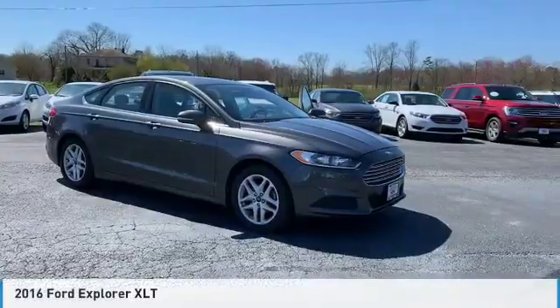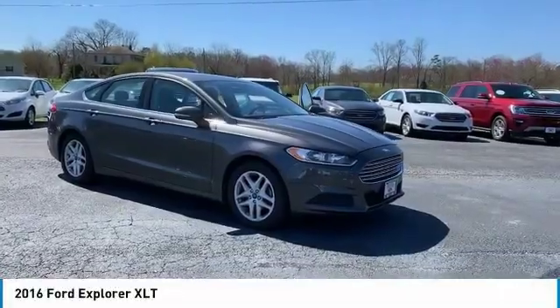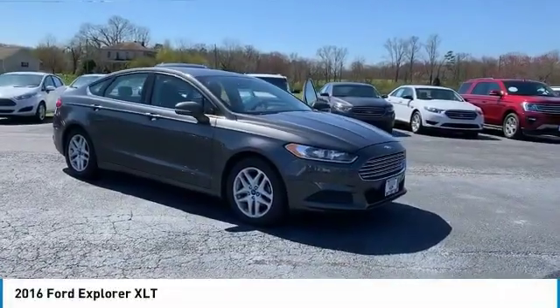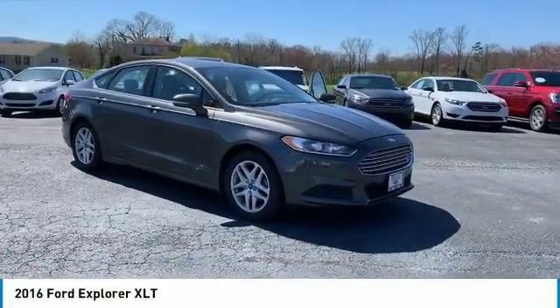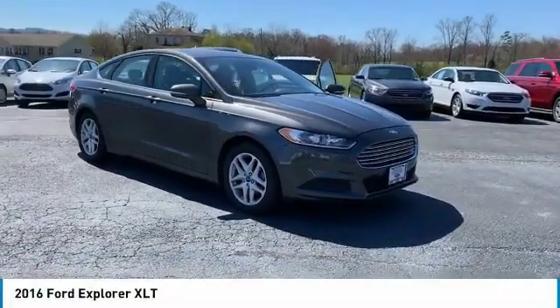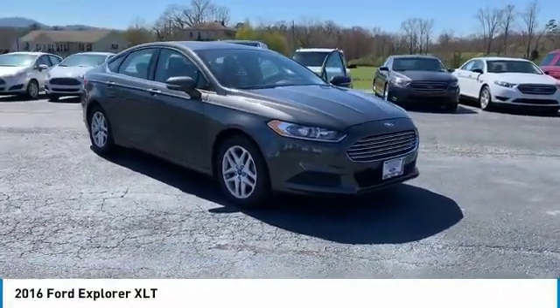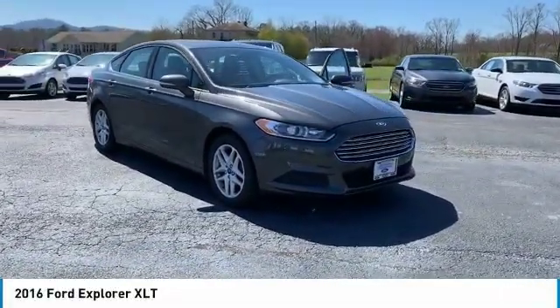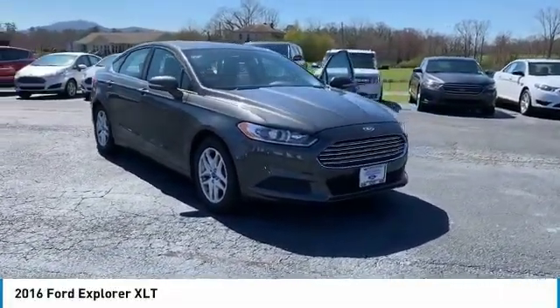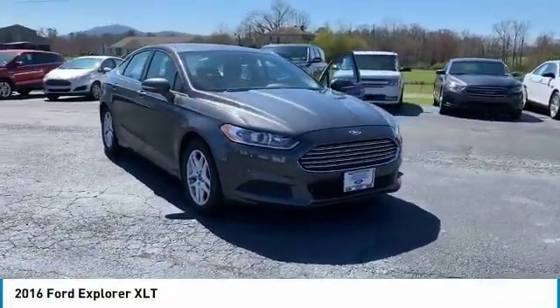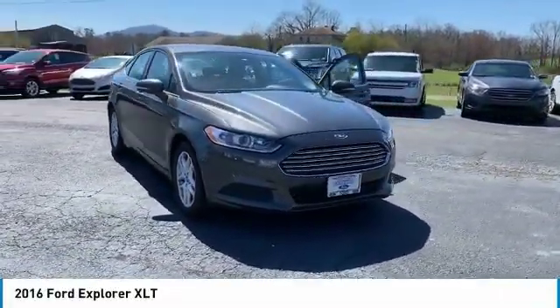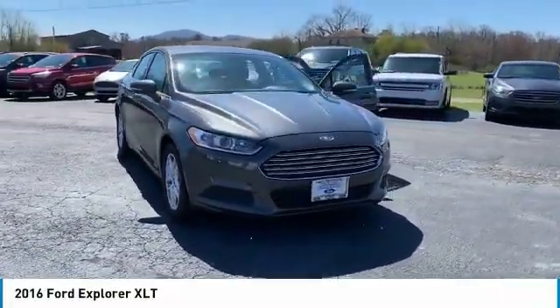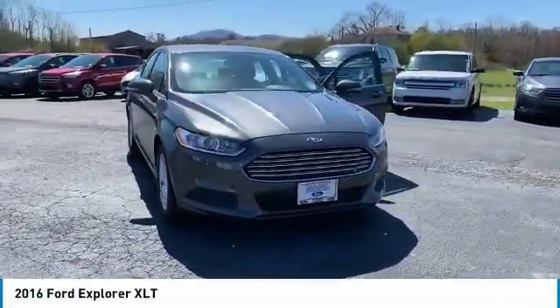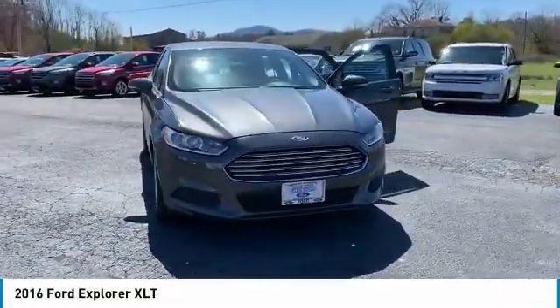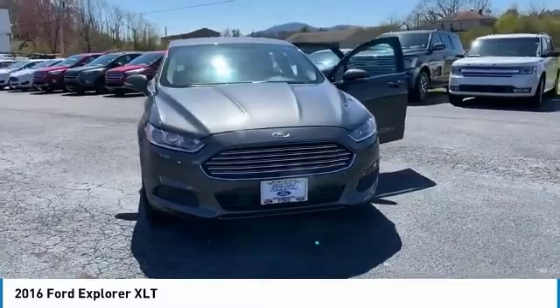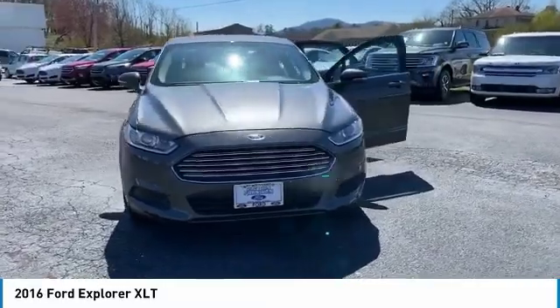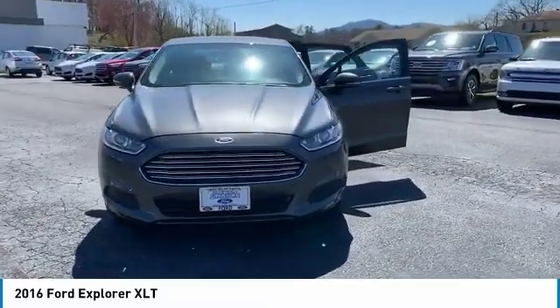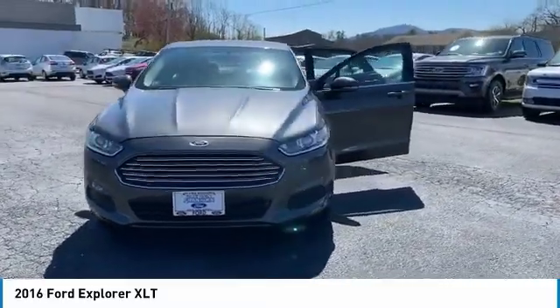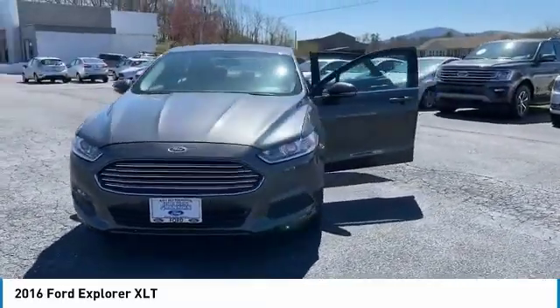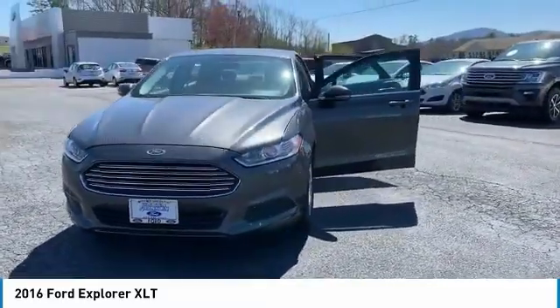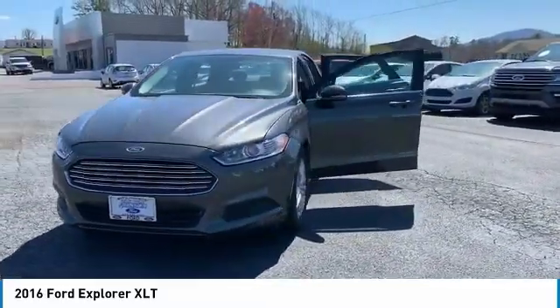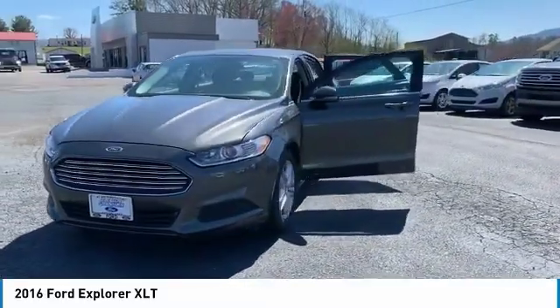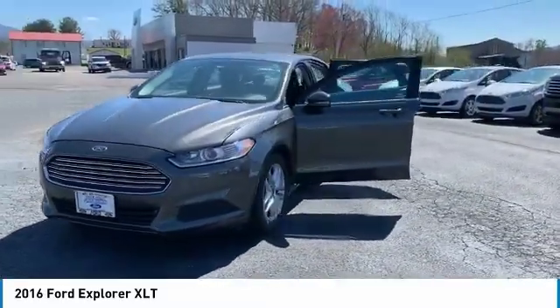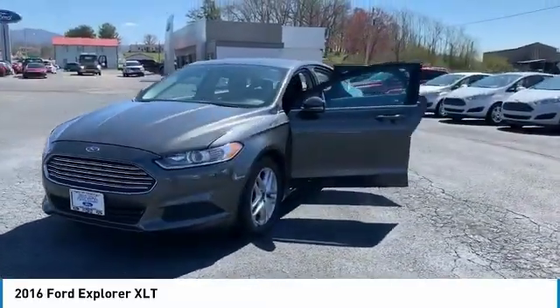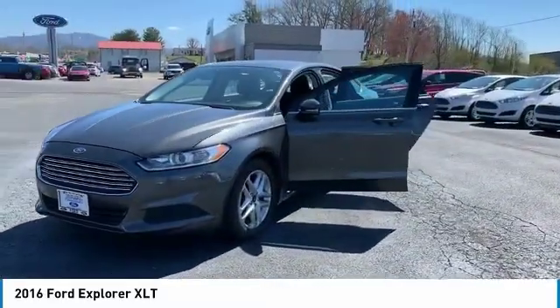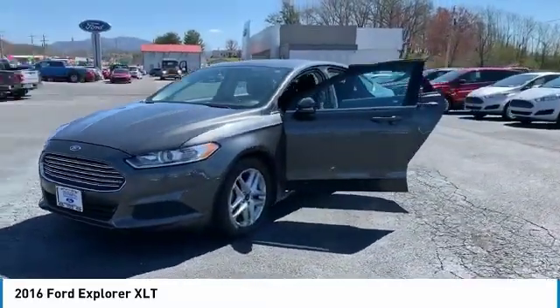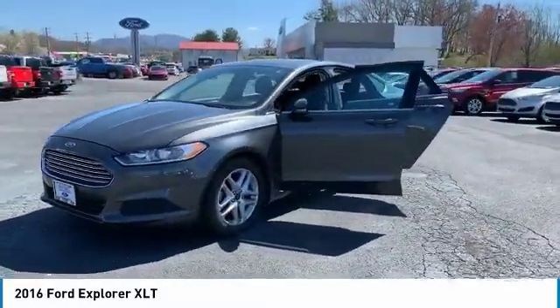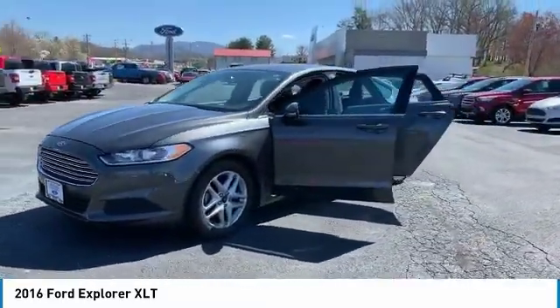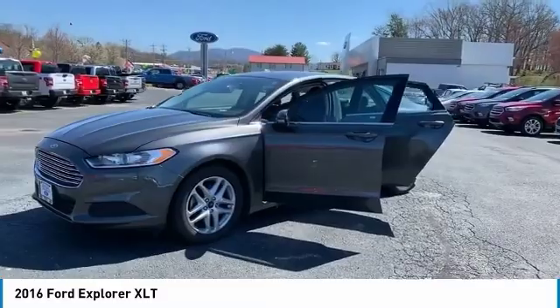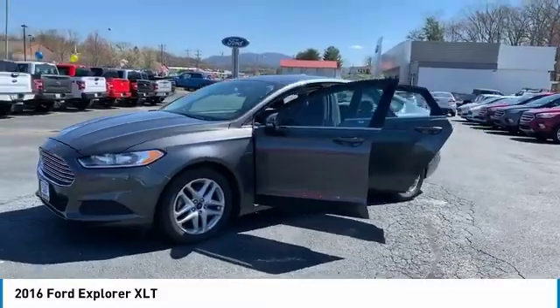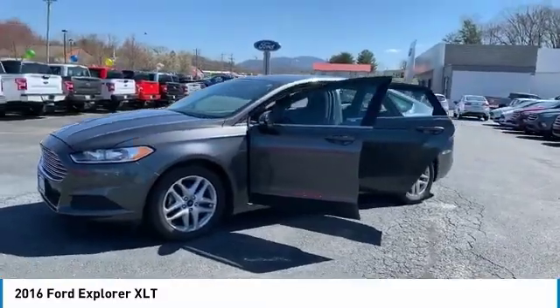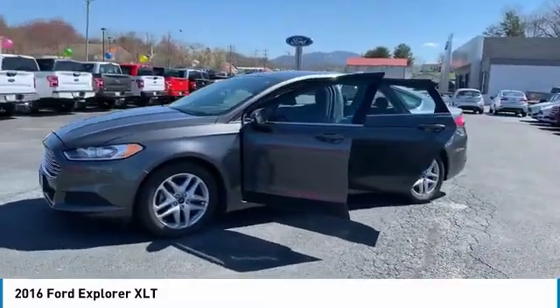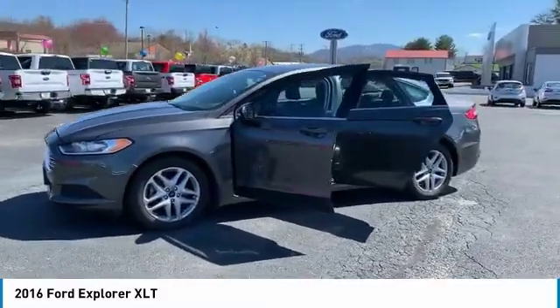We are pleased to show you the 2016 Explorer. You've got a lot of capabilities to call on in a Ford Explorer. Don't underestimate your choices. Here are some of this vehicle's great options.